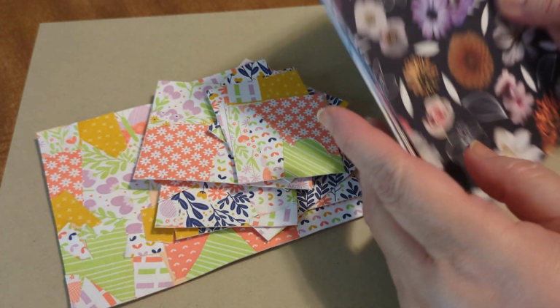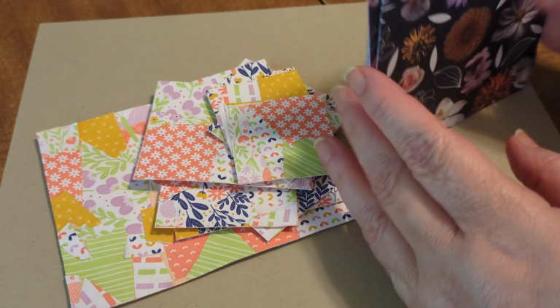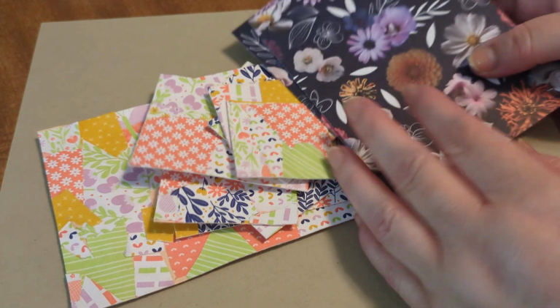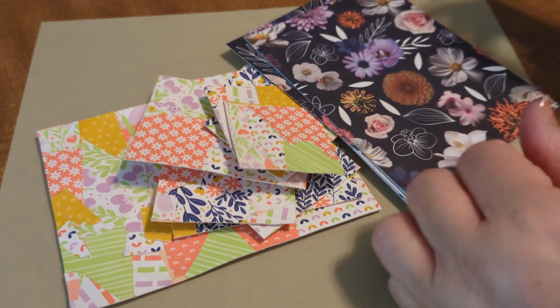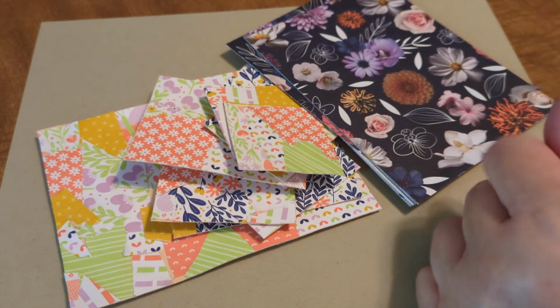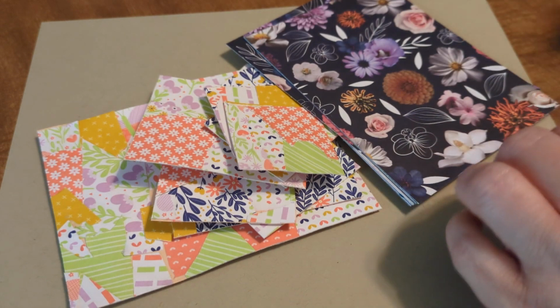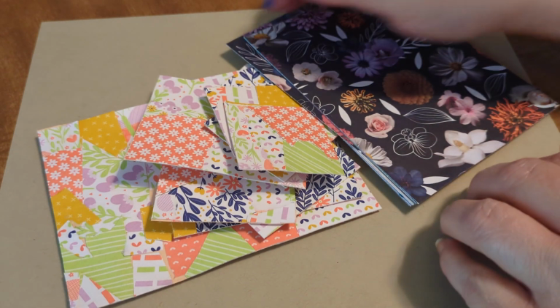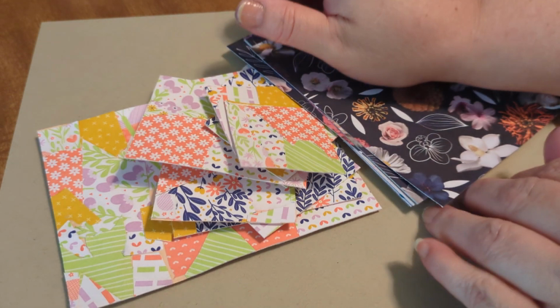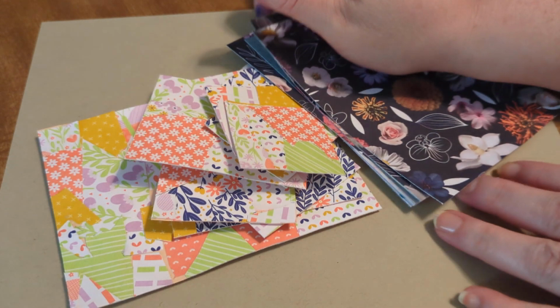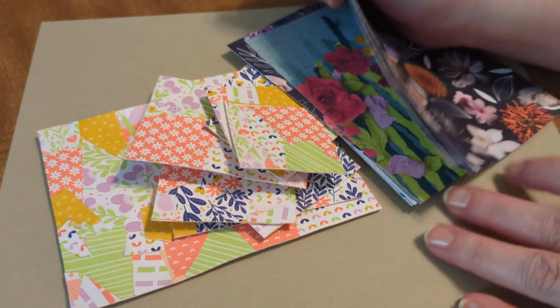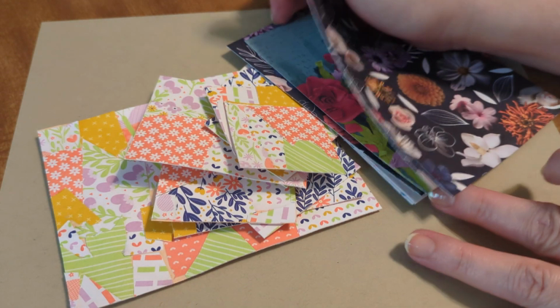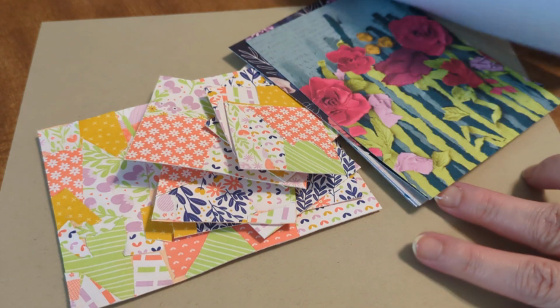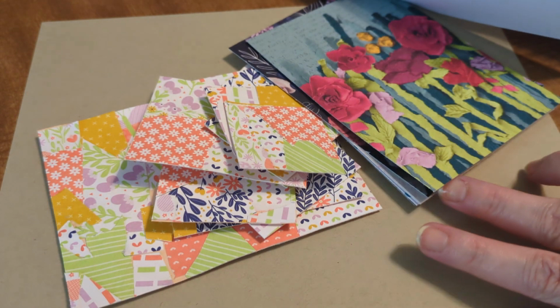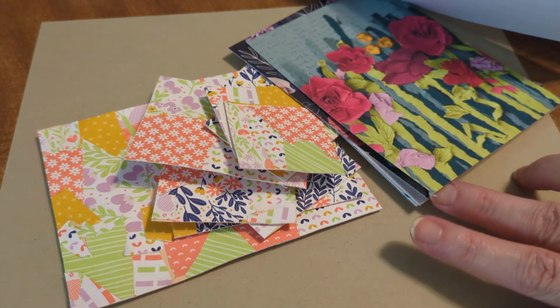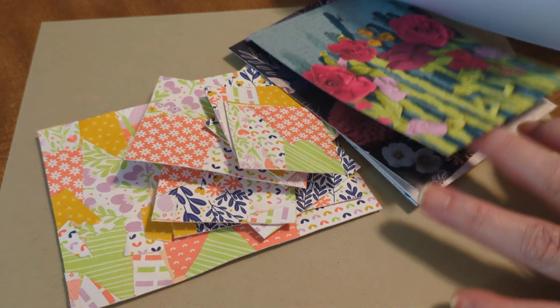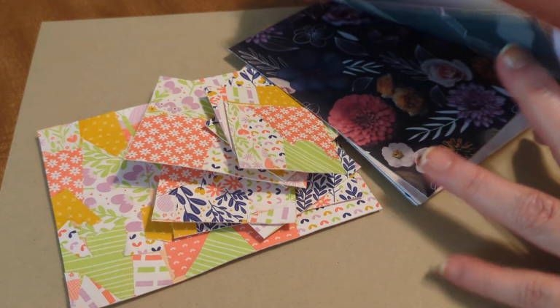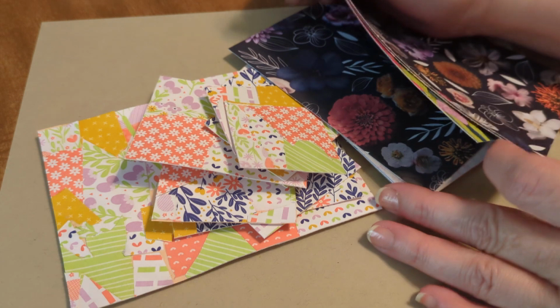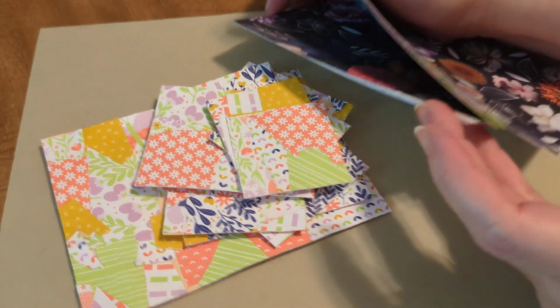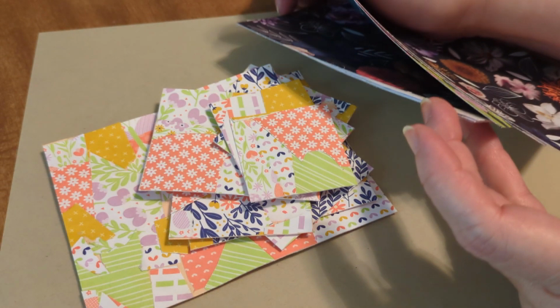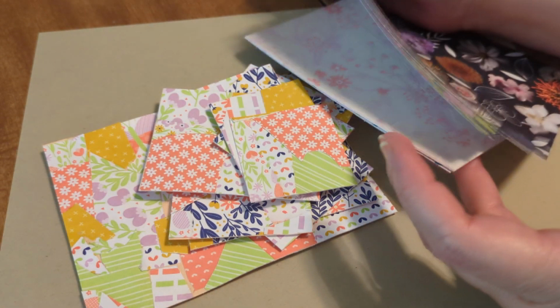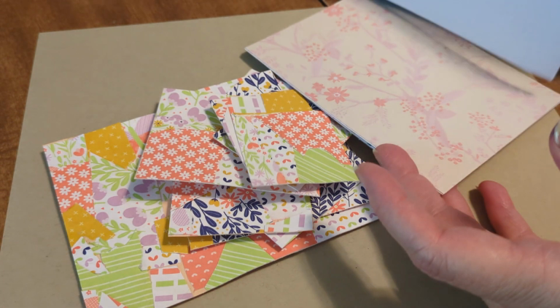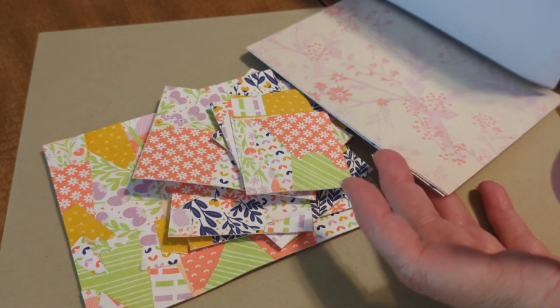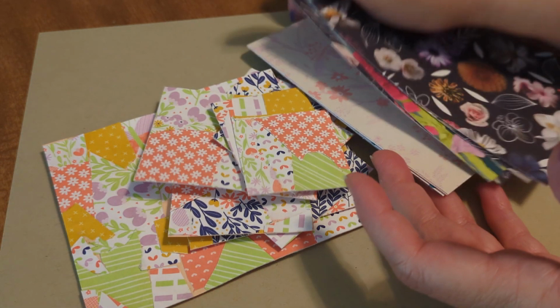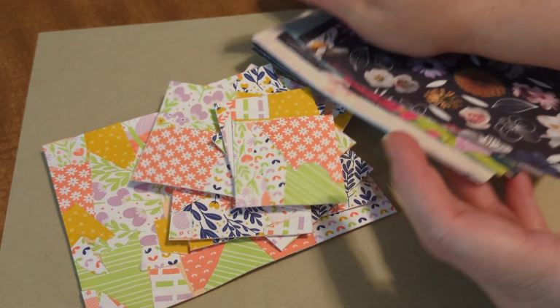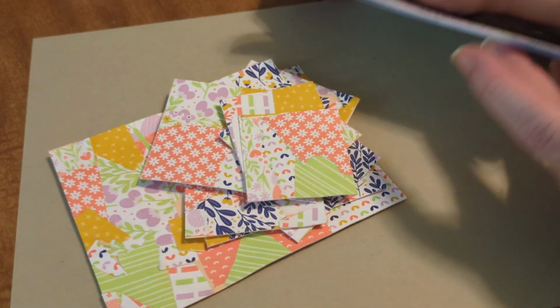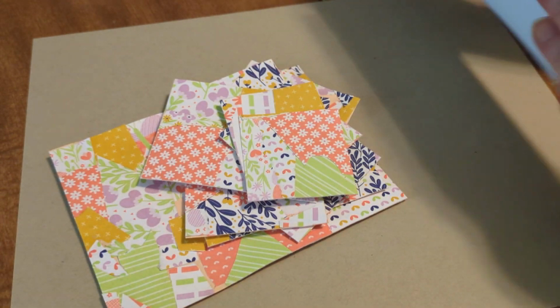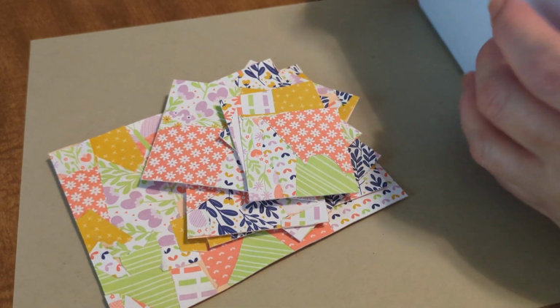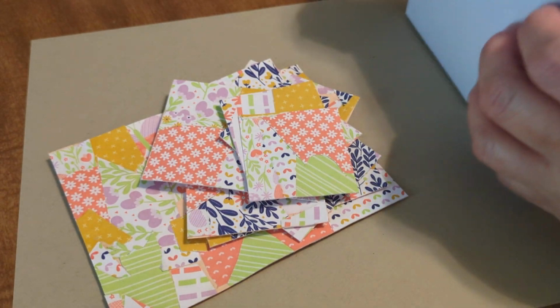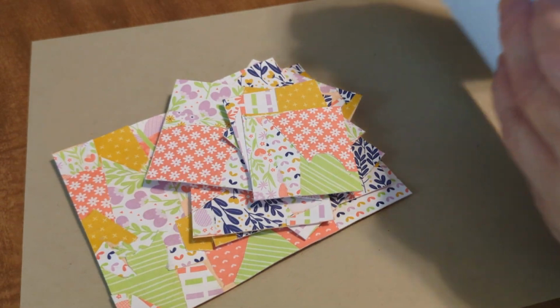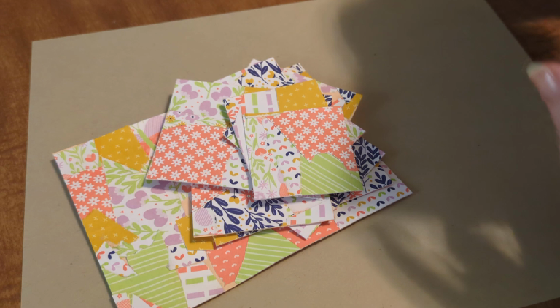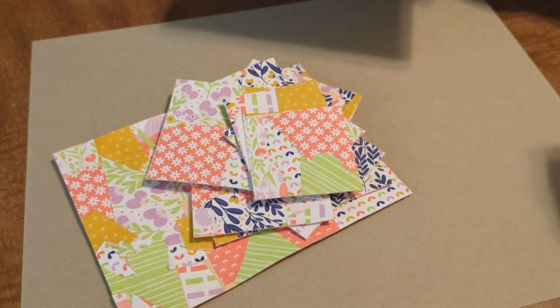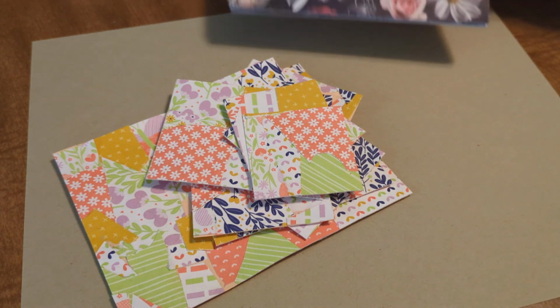I could probably go years without buying paper and I would be totally fine. Honestly, my son will probably inherit as much paper as I have. It sounds crazy, but yes, it's nuts how much paper I have — but ask me if I buy more. Usually I do.